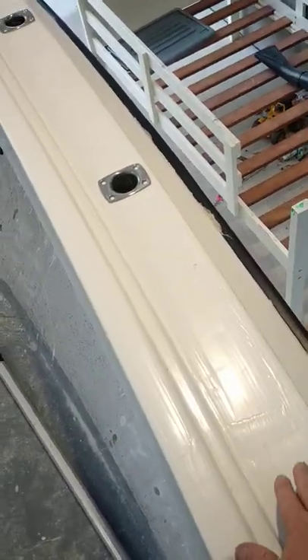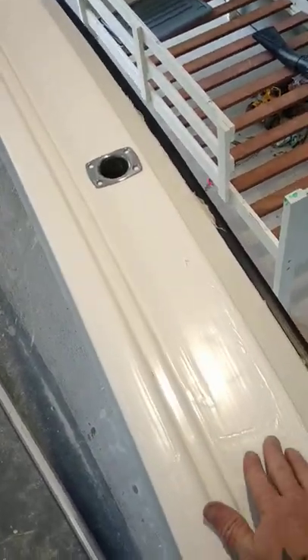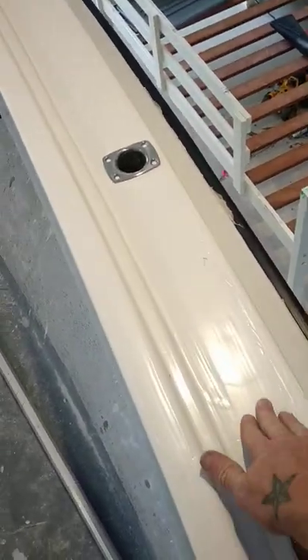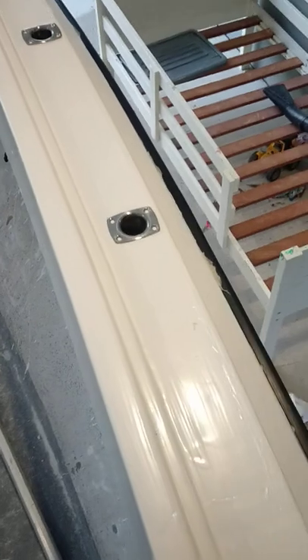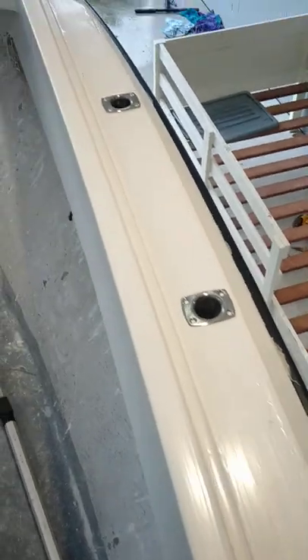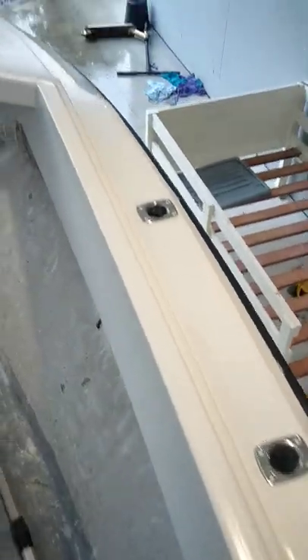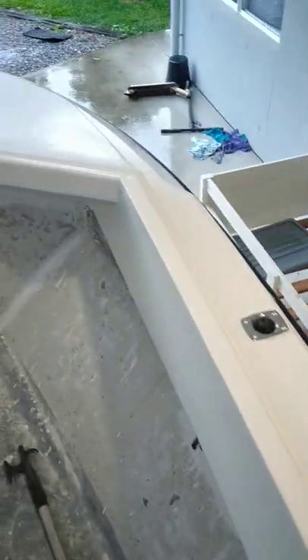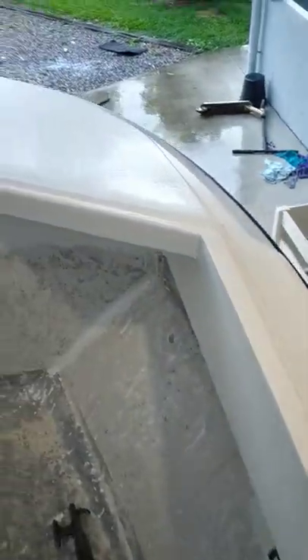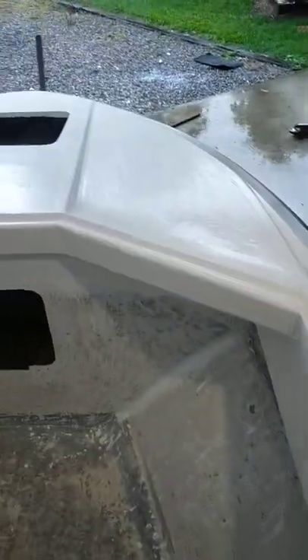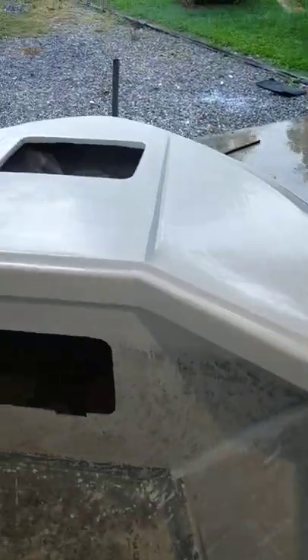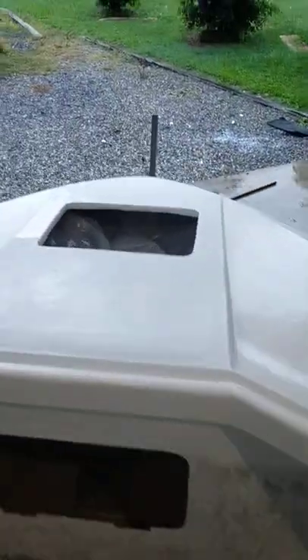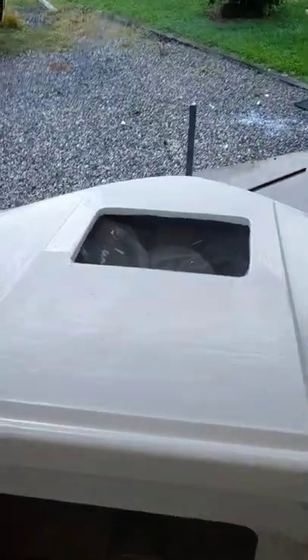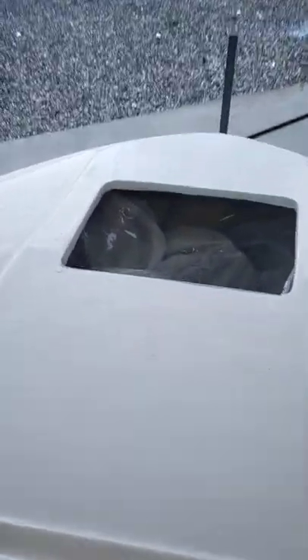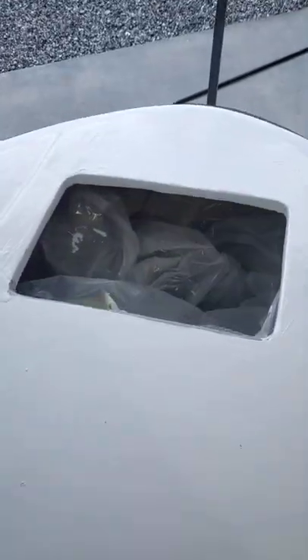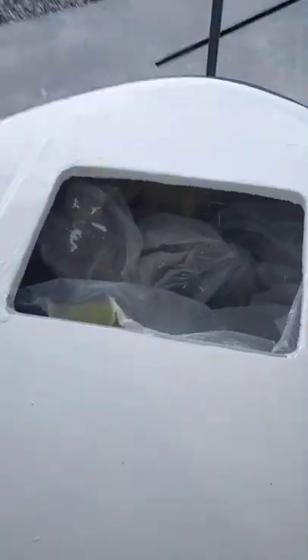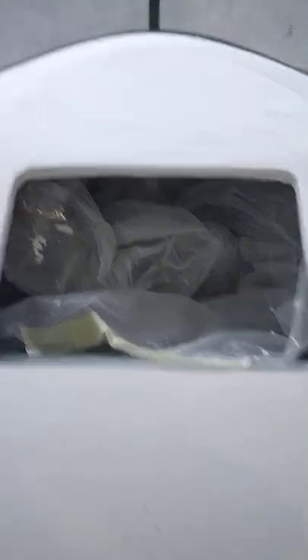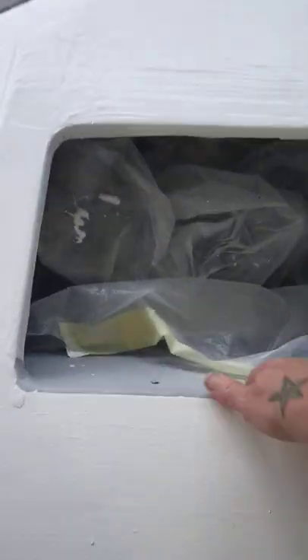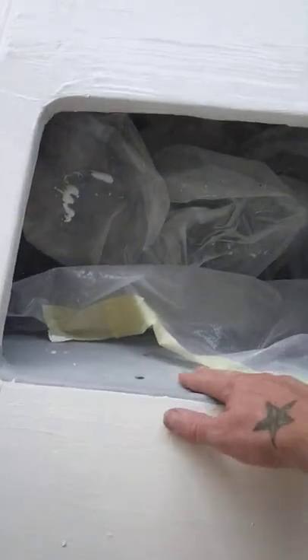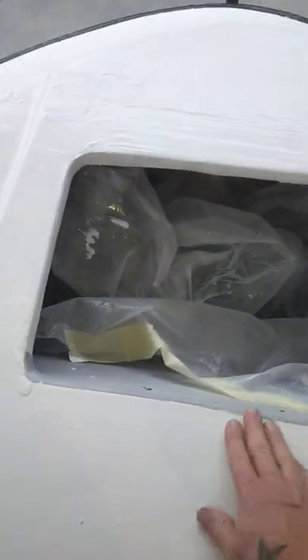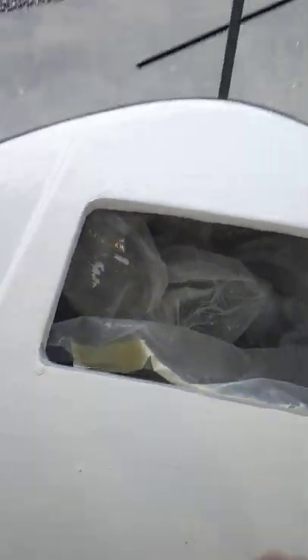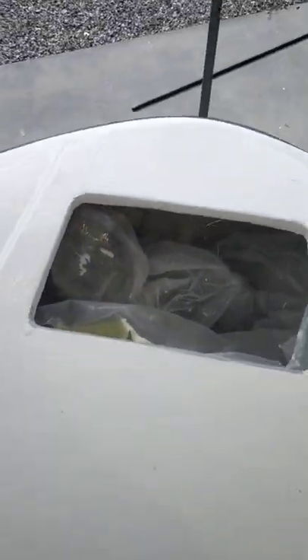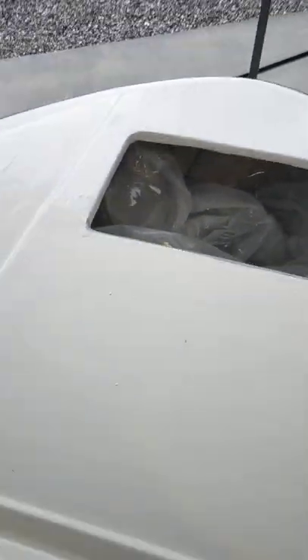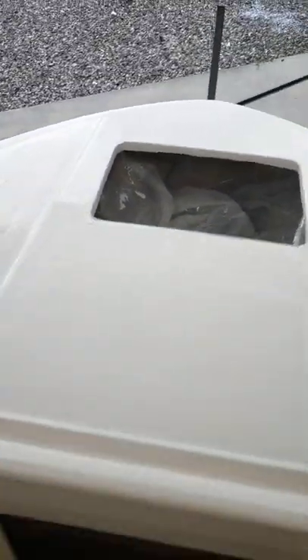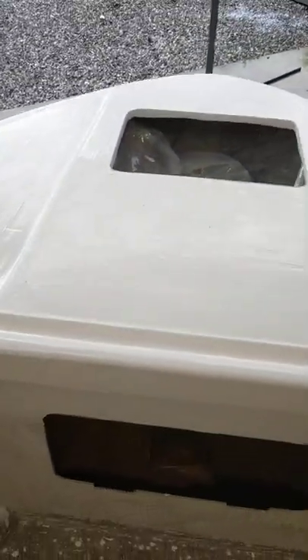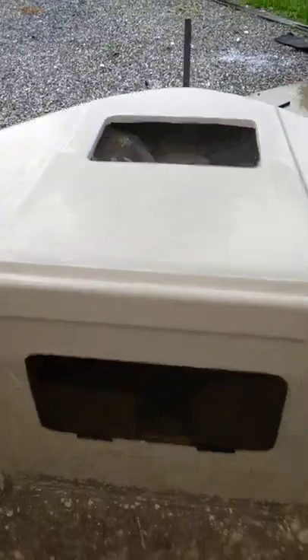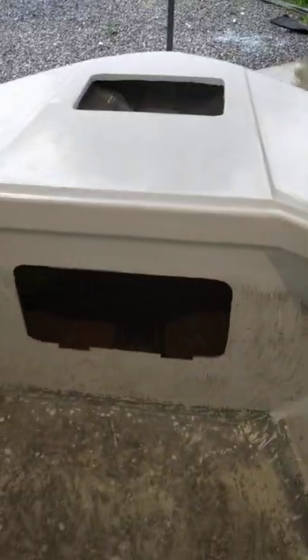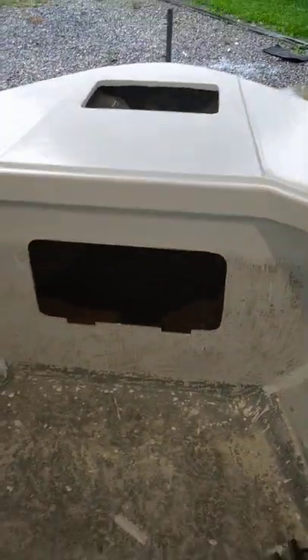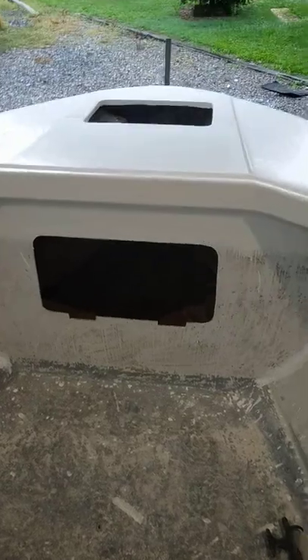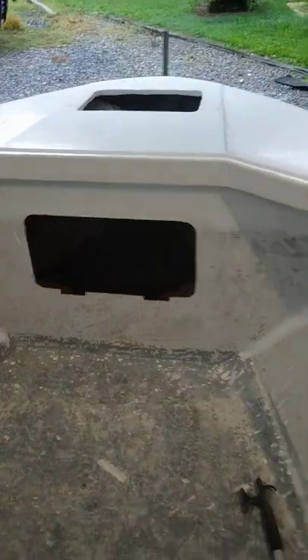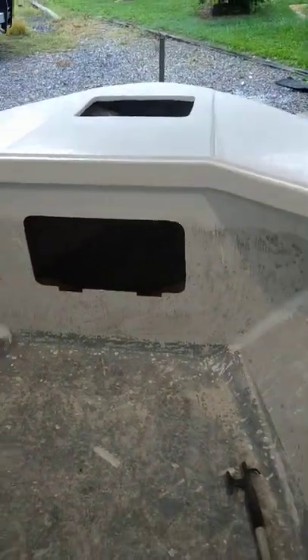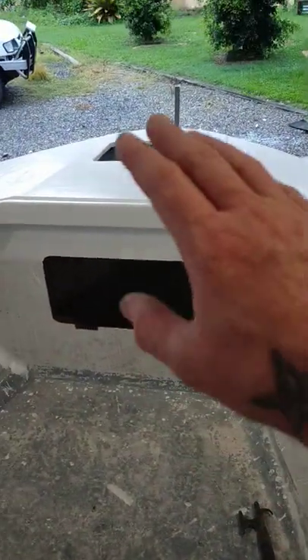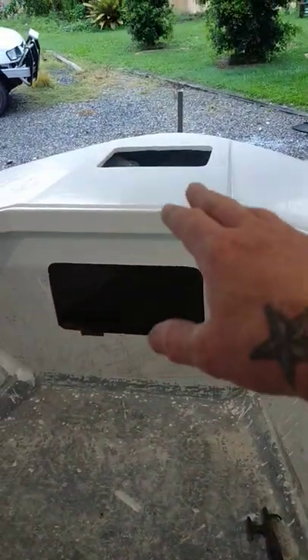This is how all the gunwales and rod holders are going to look. You can still see the brush marks — I'm just going to sand it up and polish it and it should be beautiful.